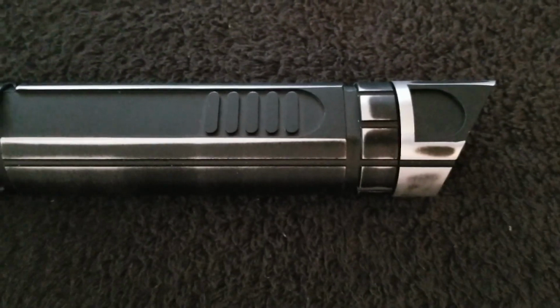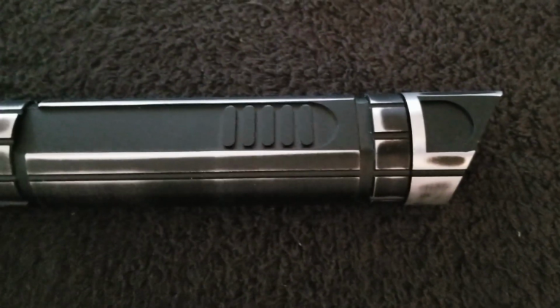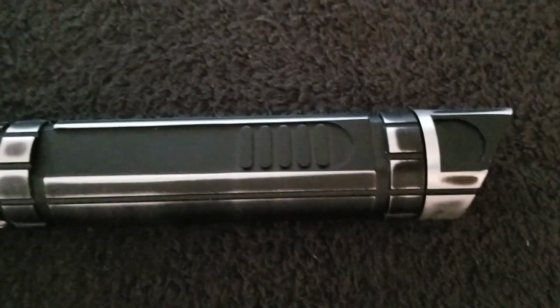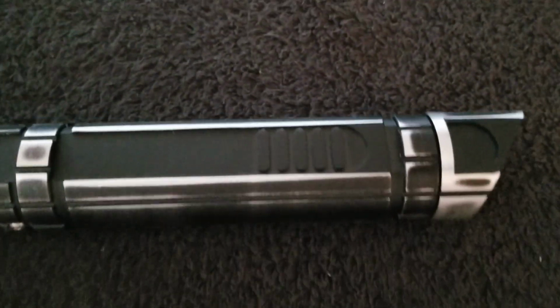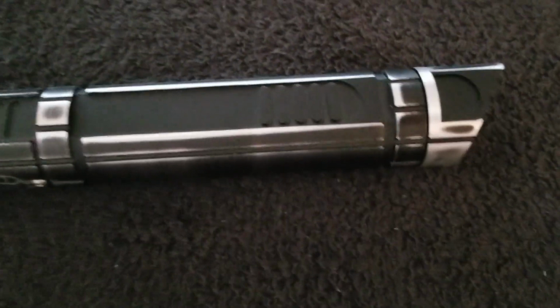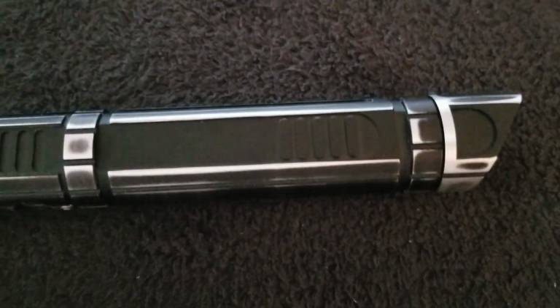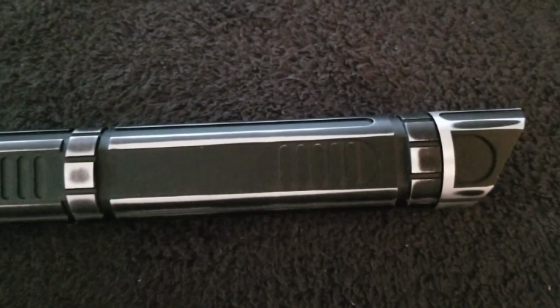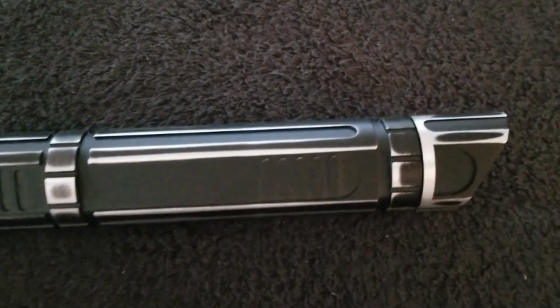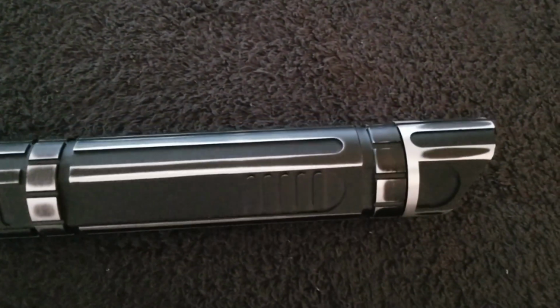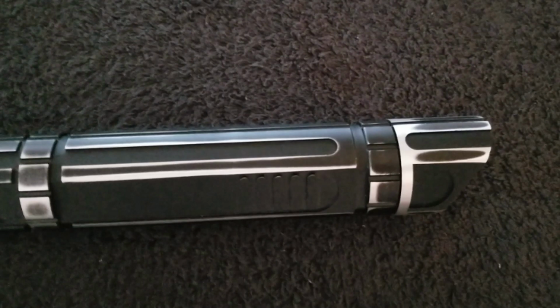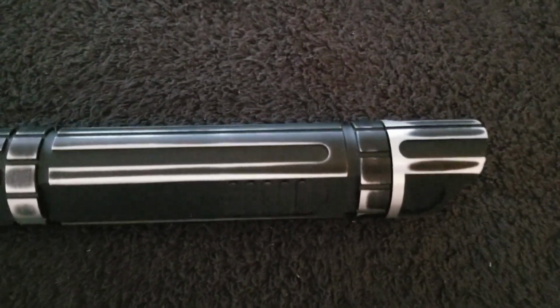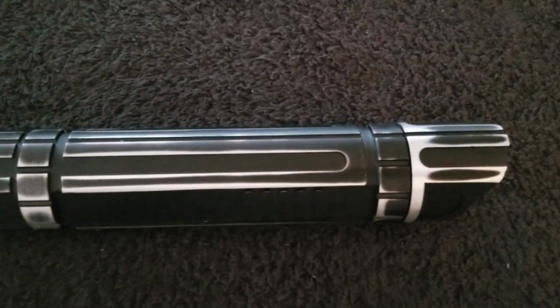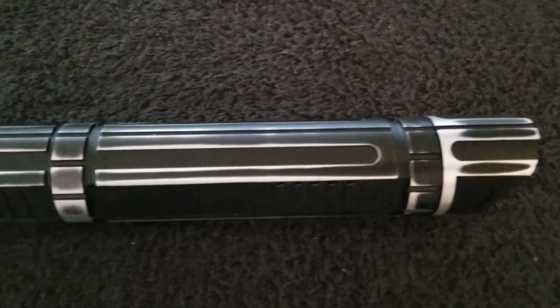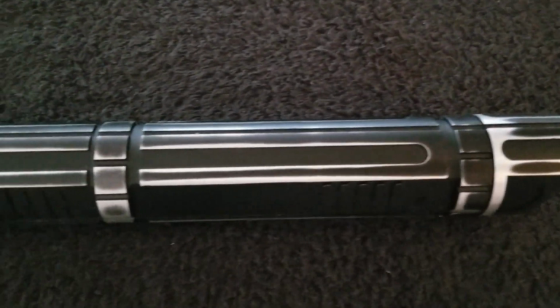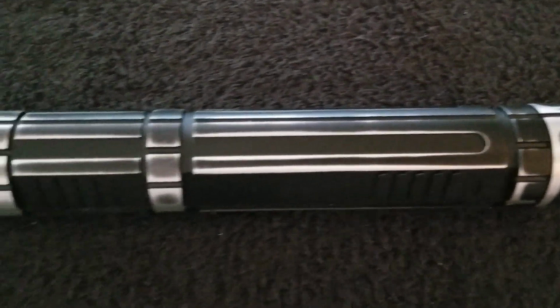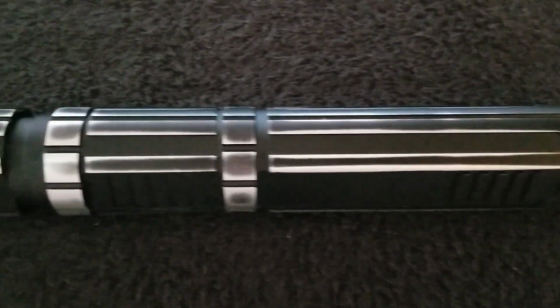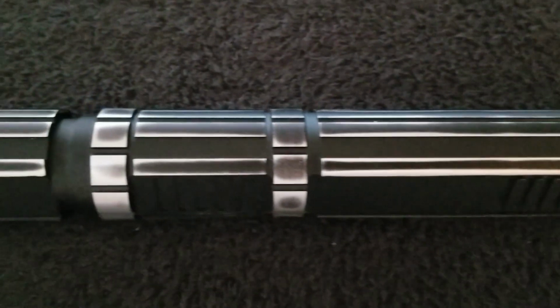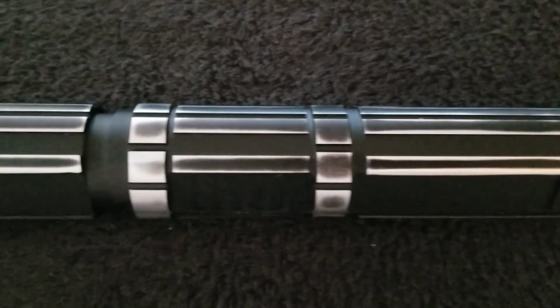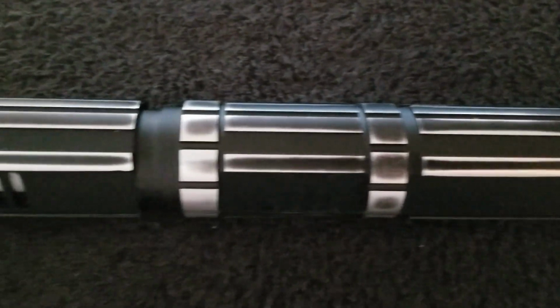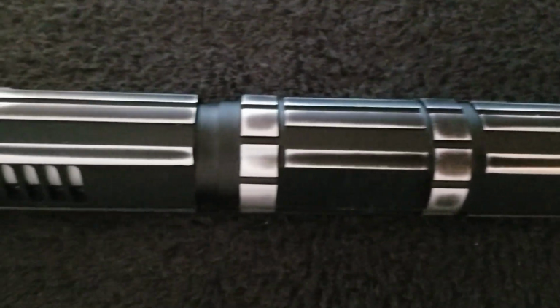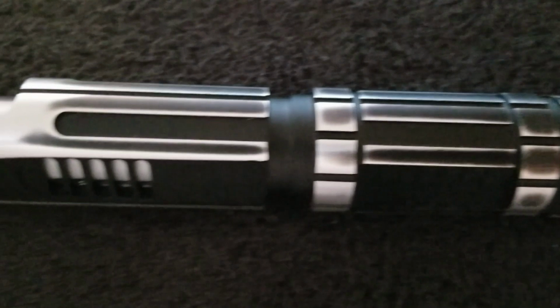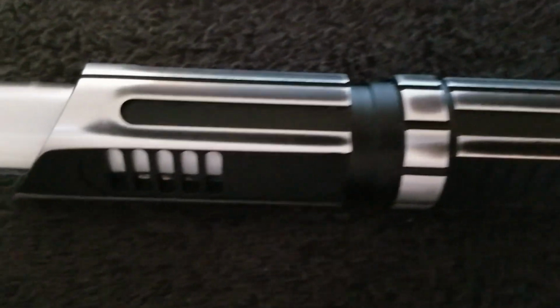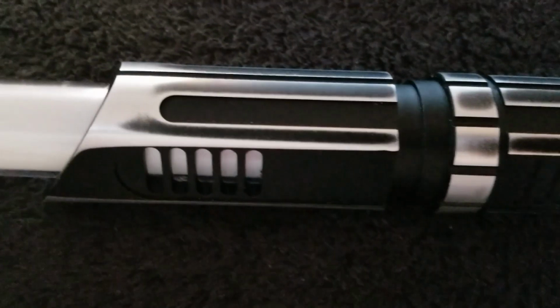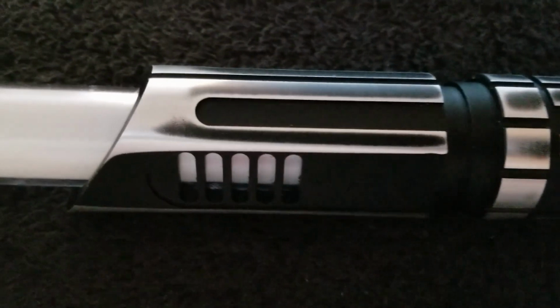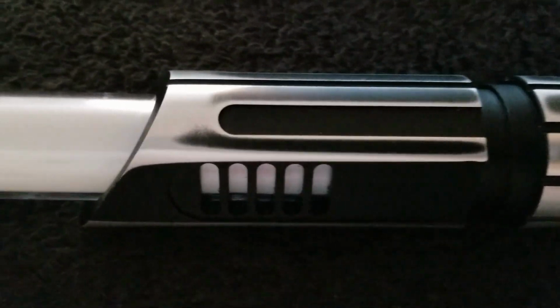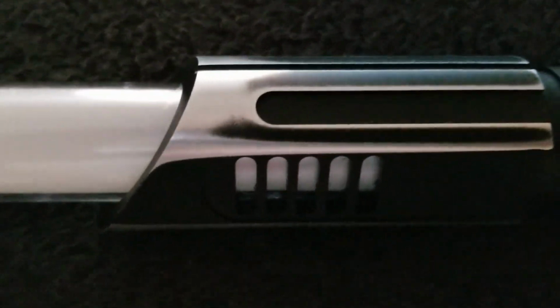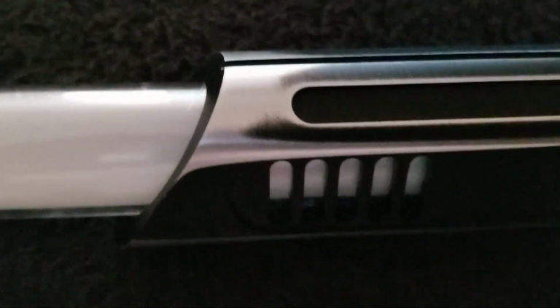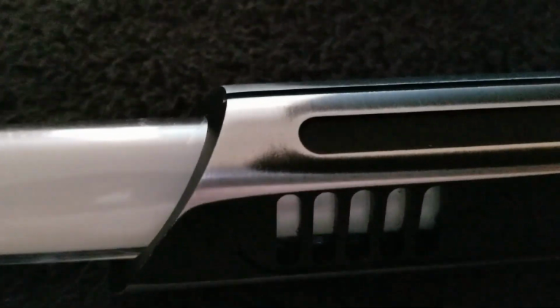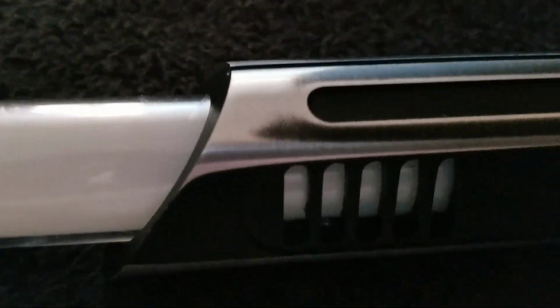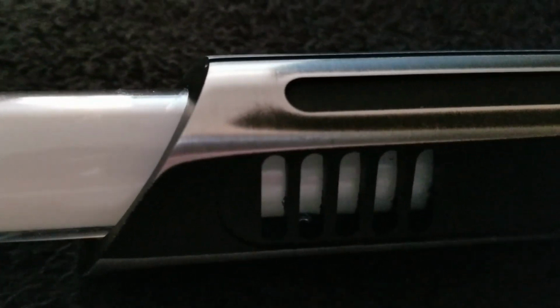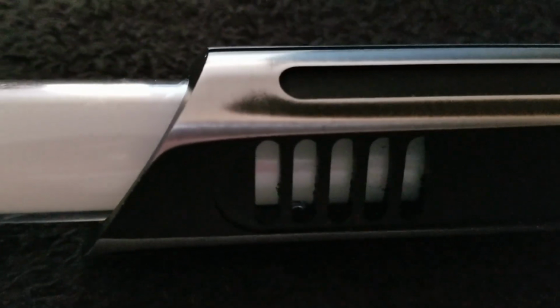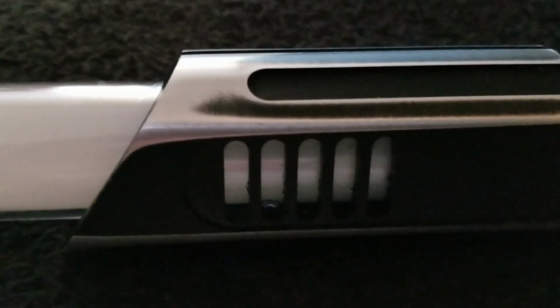I saw this one on eBay and it was from the recent release, so I figured what the hell. I like SaberForge's weathering, especially on the Ecos, and I liked what I saw.